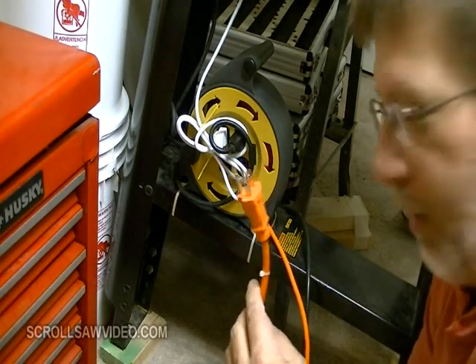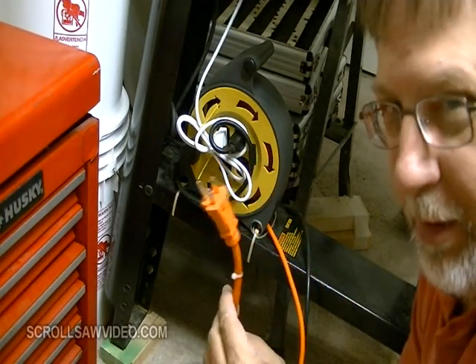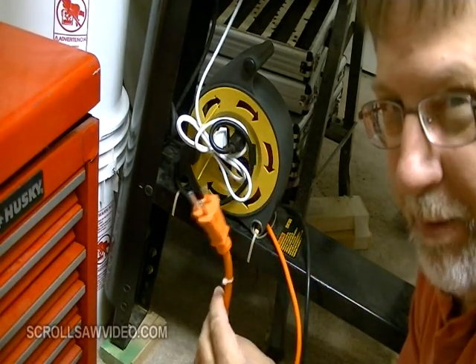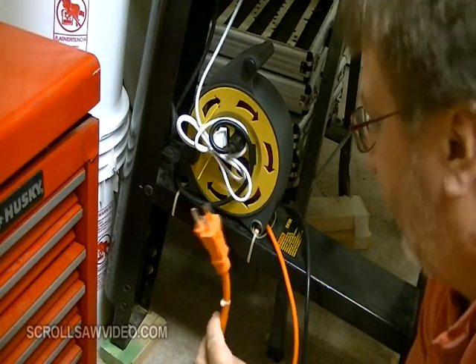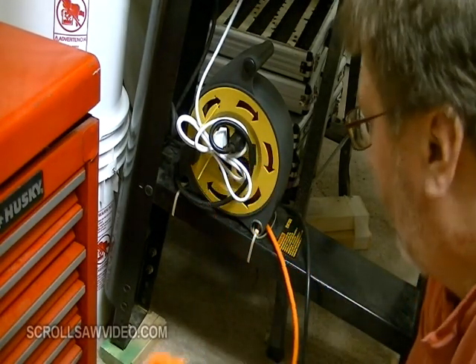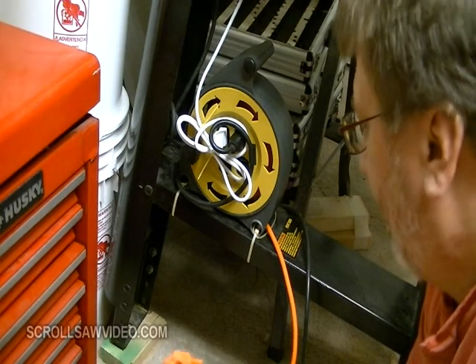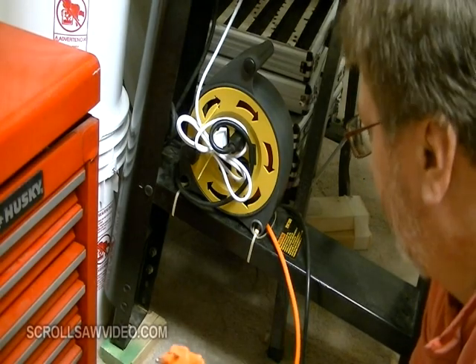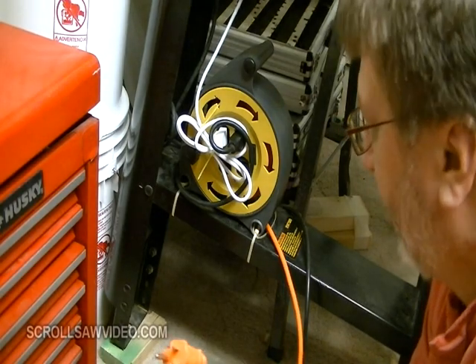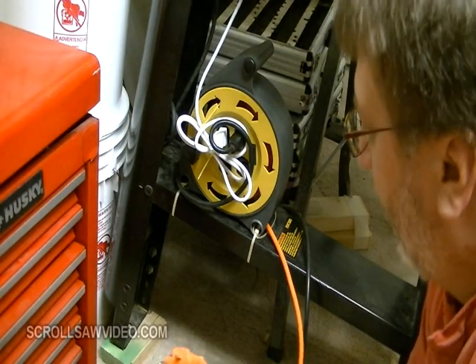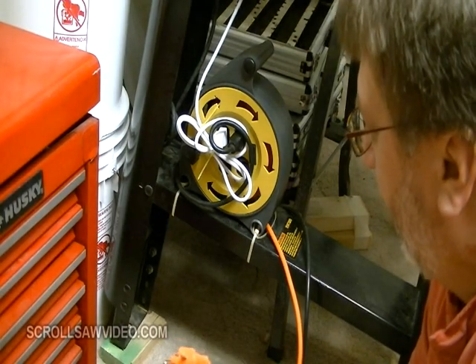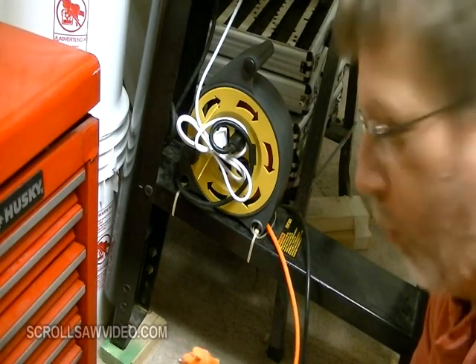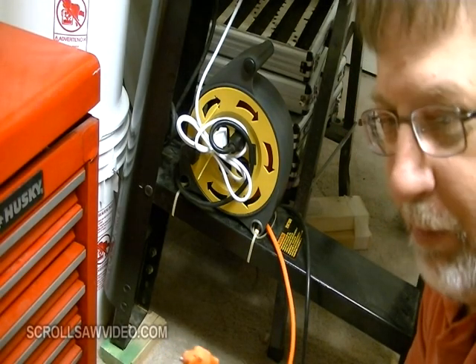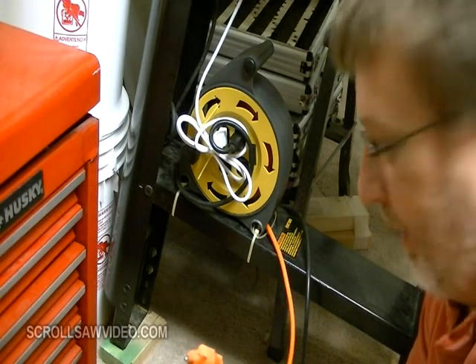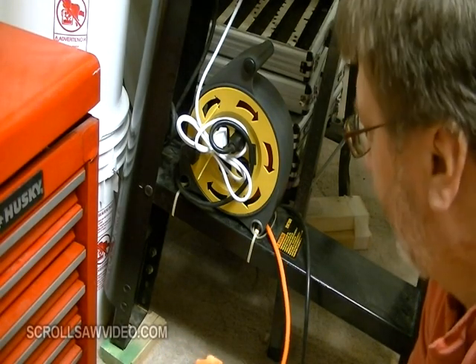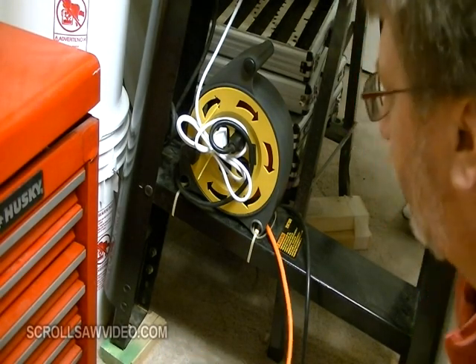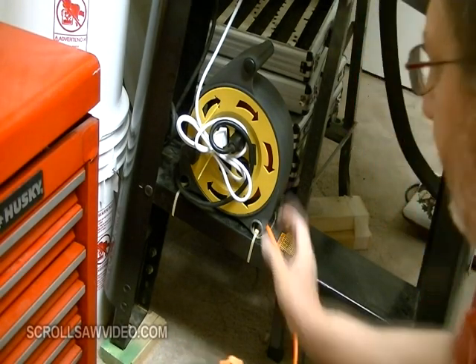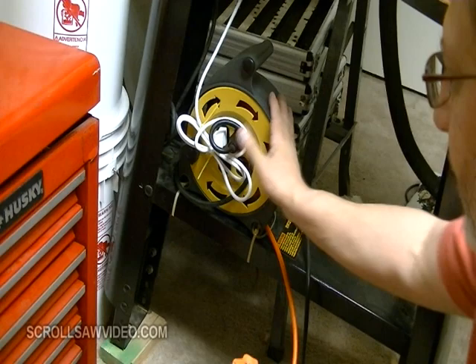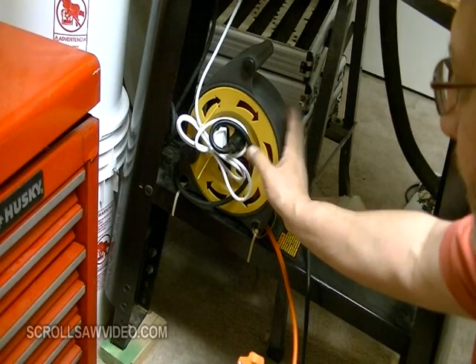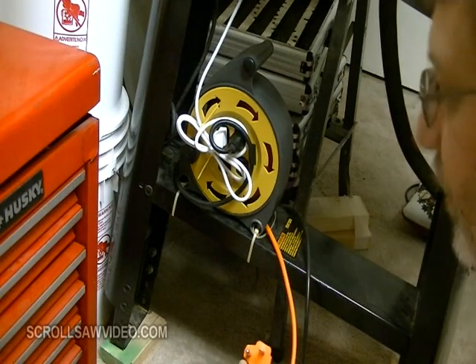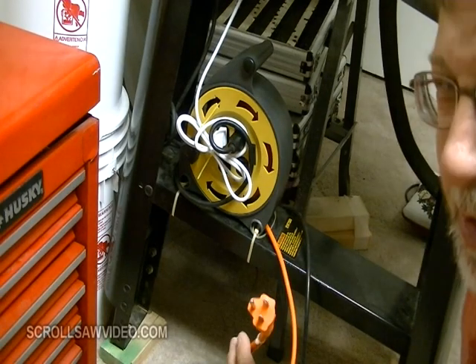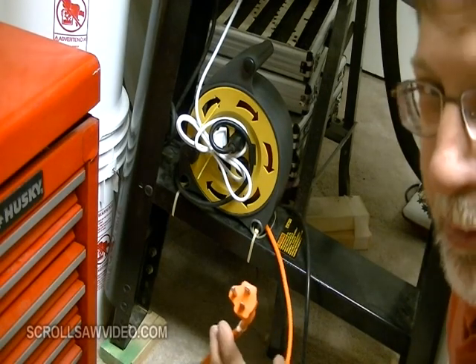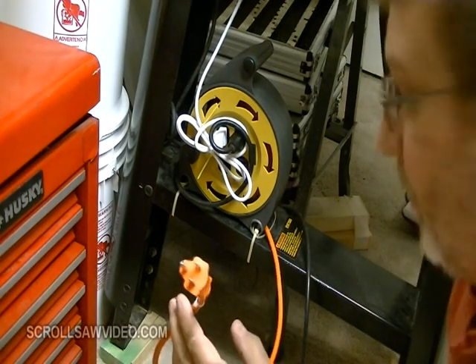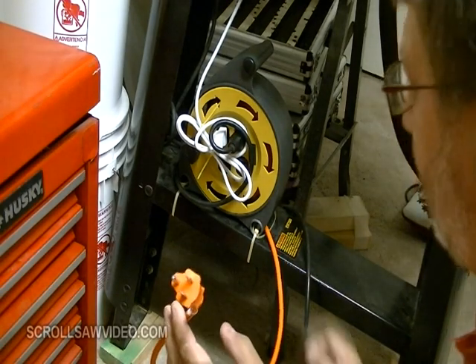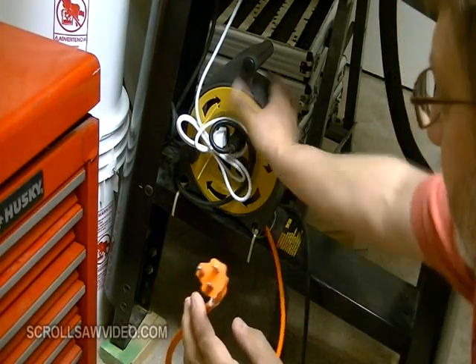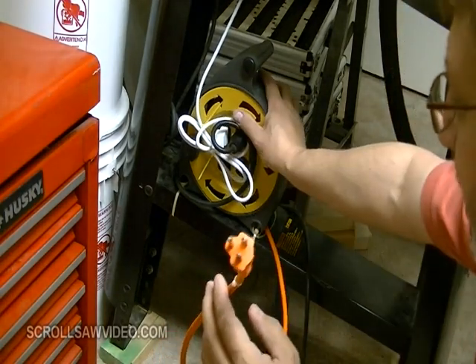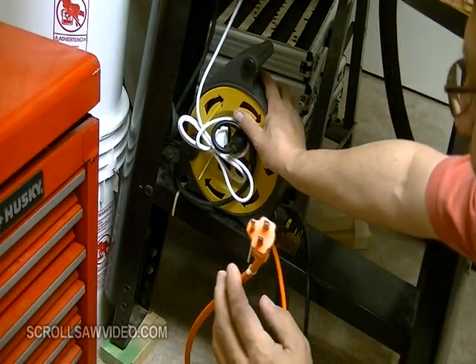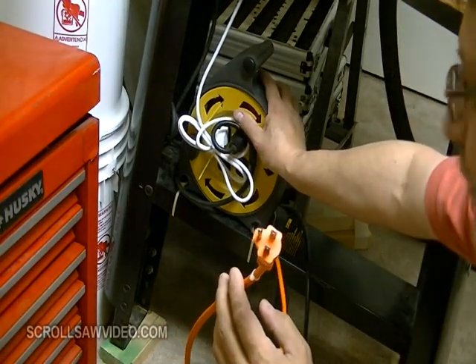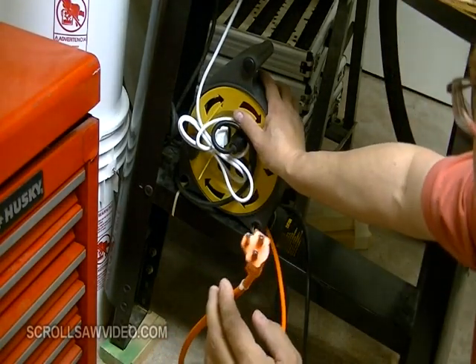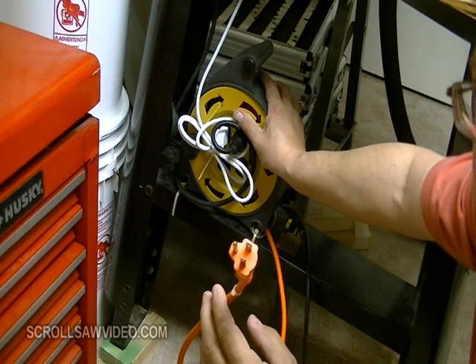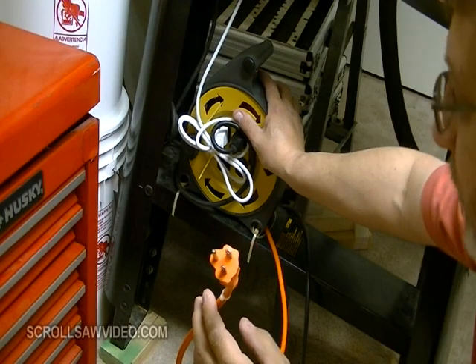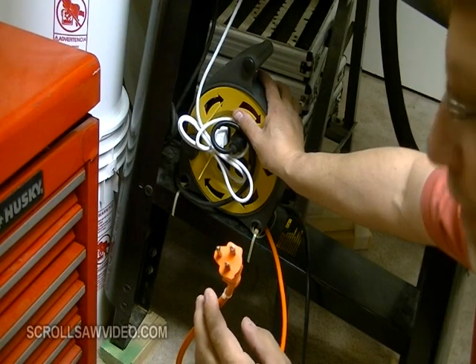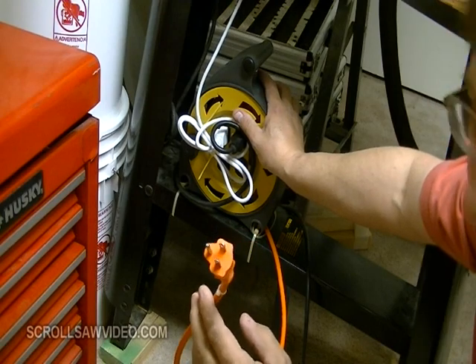This cord is, I believe, somewhere around 16 or 20 feet long. Works perfect for my needs. So consider buying one of these if you do a lot of traveling or if you just want a handy place to plug in all your cords. I believe you'll be pleased with it, like I am.